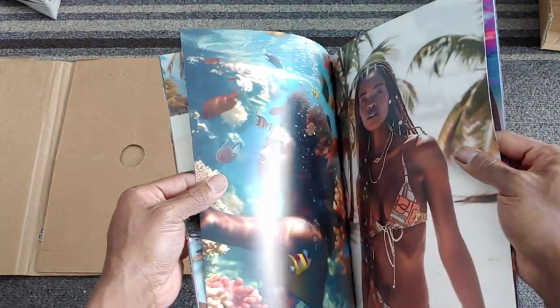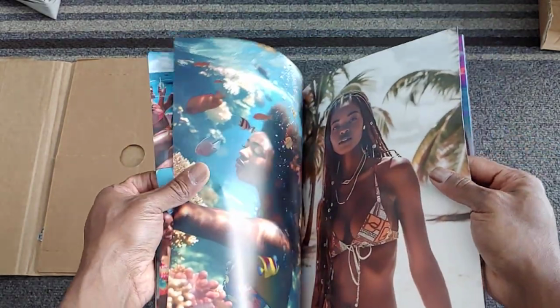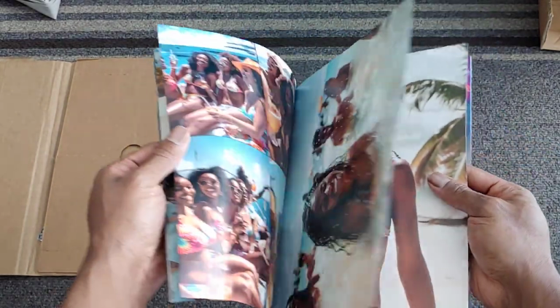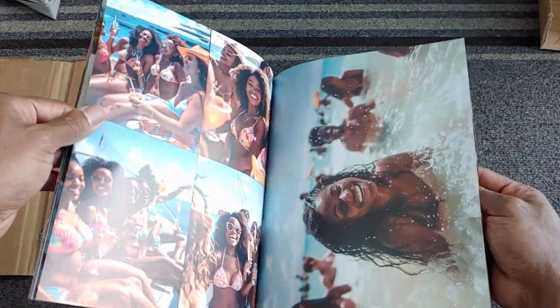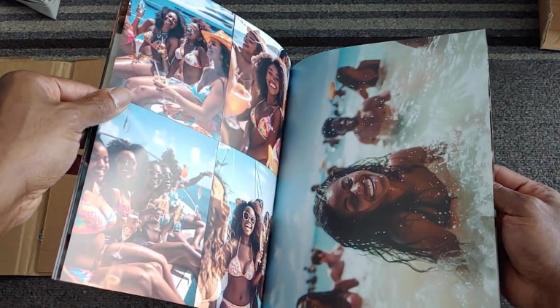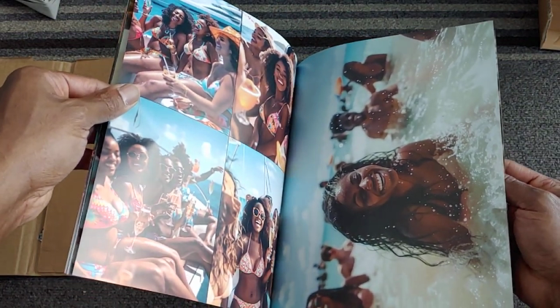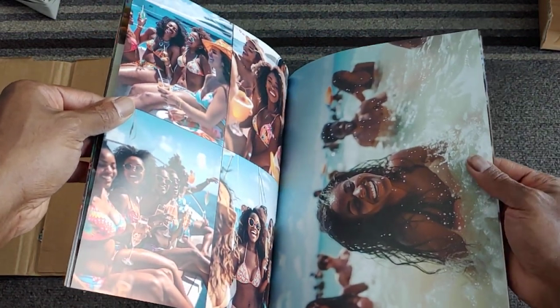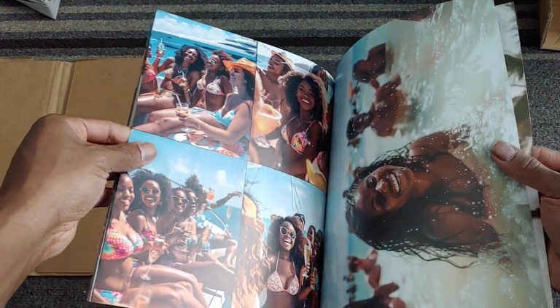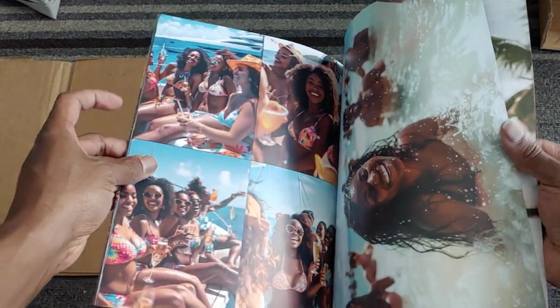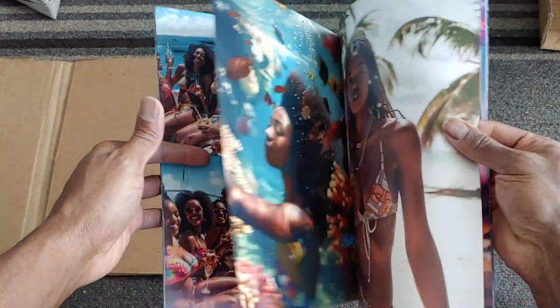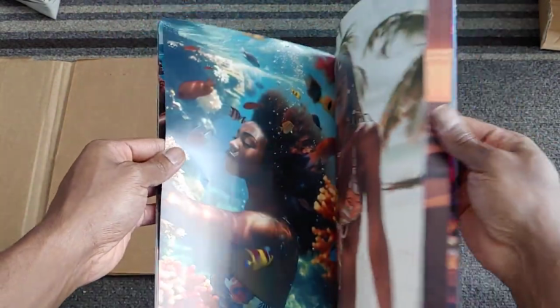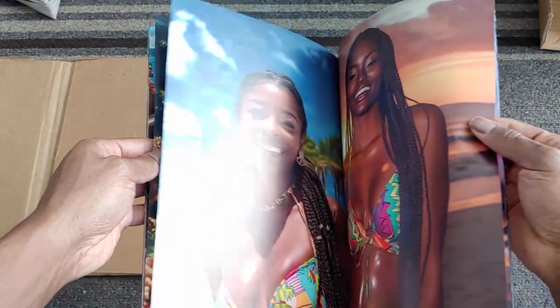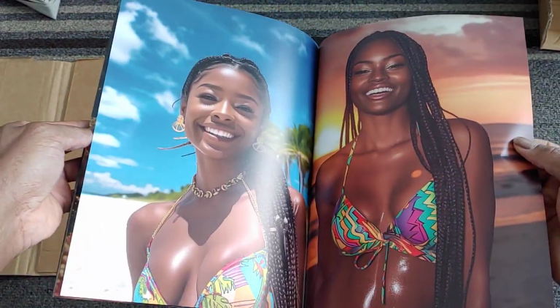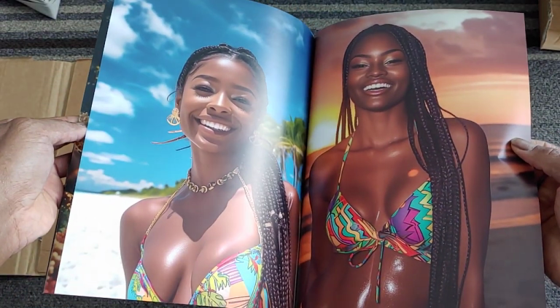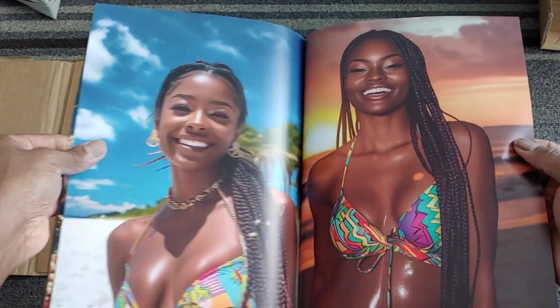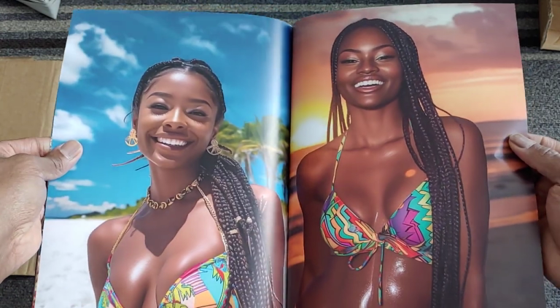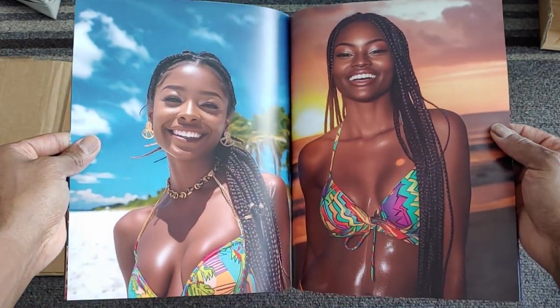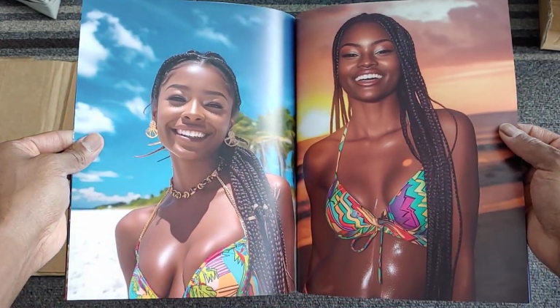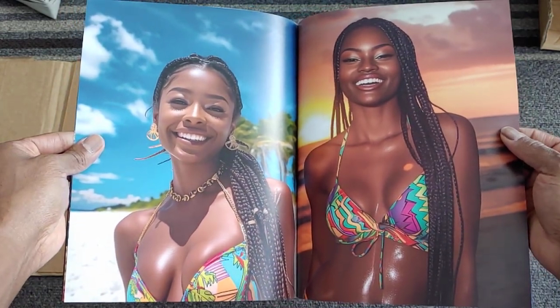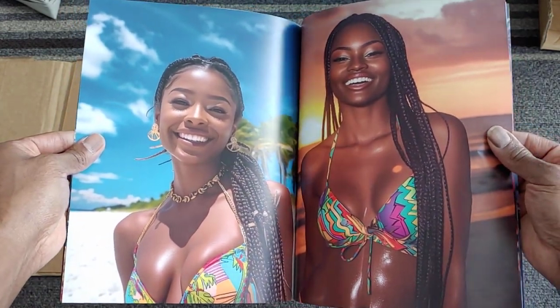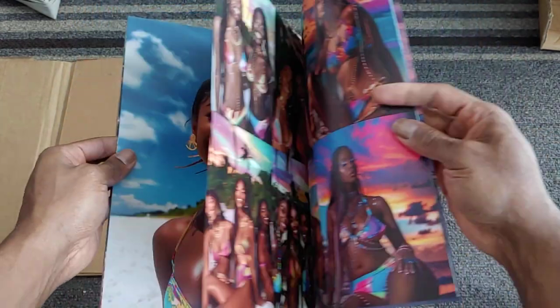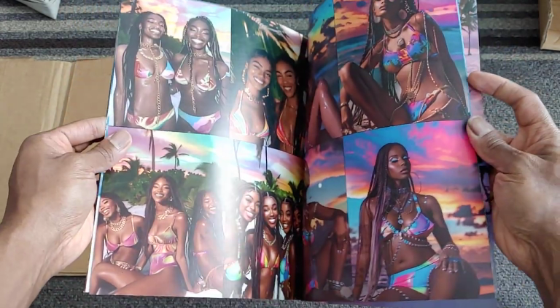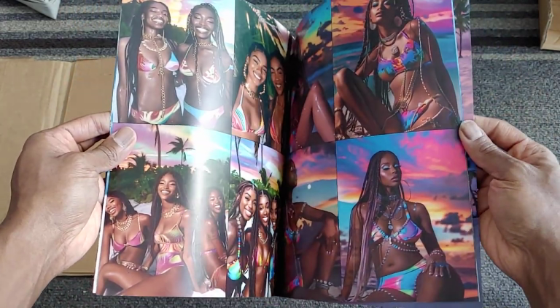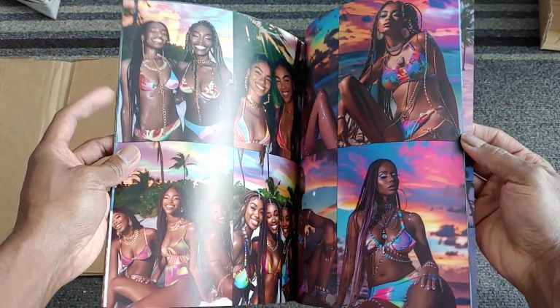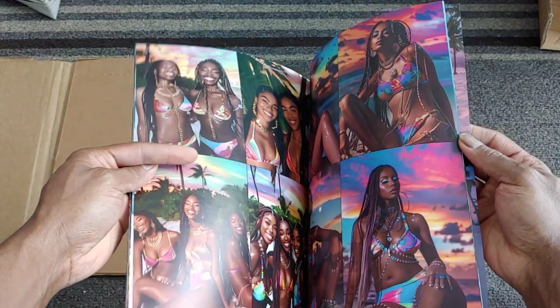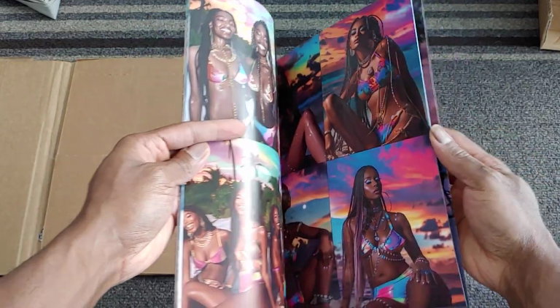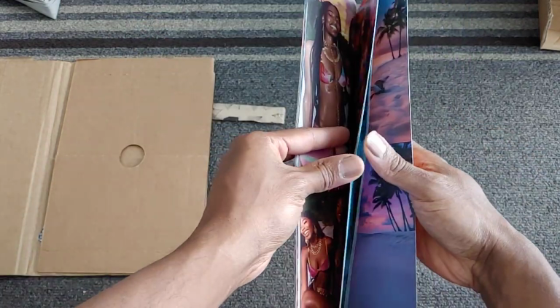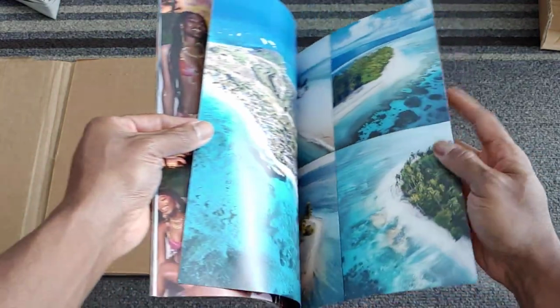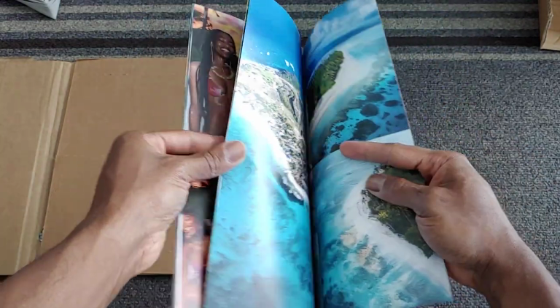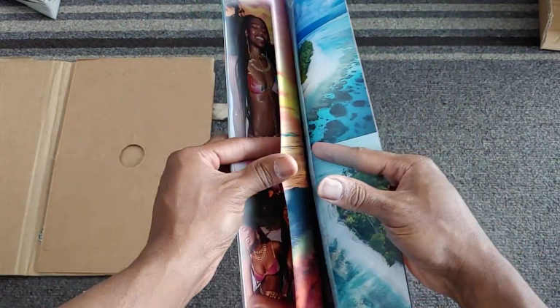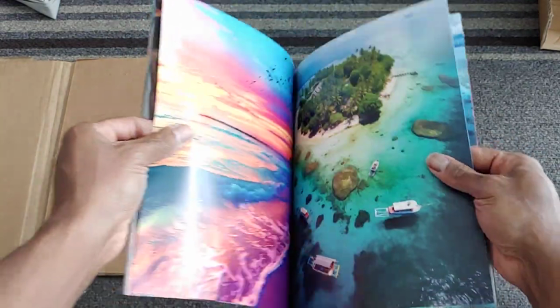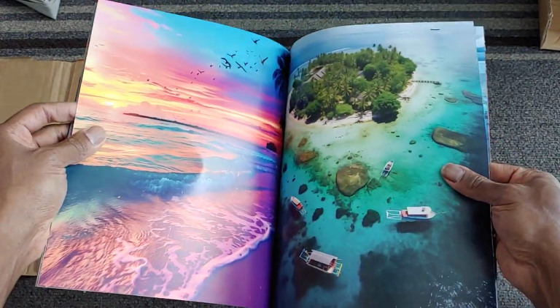This is all Midjourney — pretty much mostly Midjourney version 6. I think some of them might be version 5.2. There might be a couple of Midjourney 5.2s snuck in there.